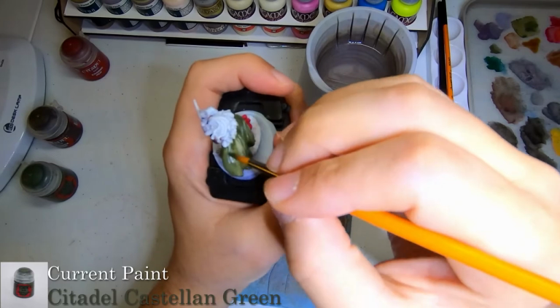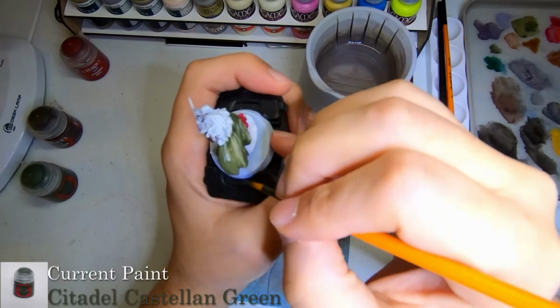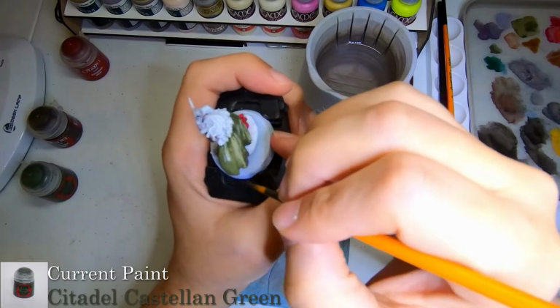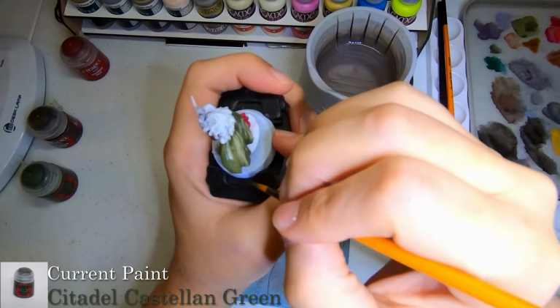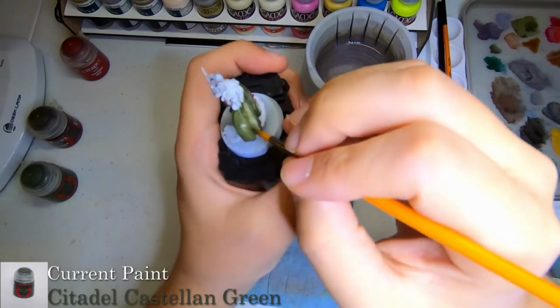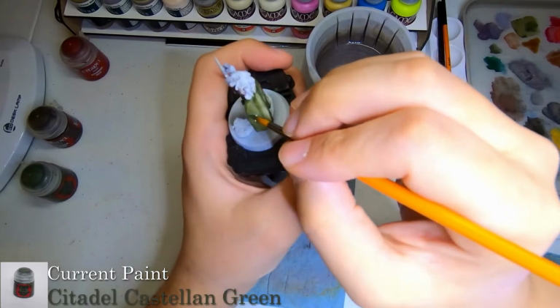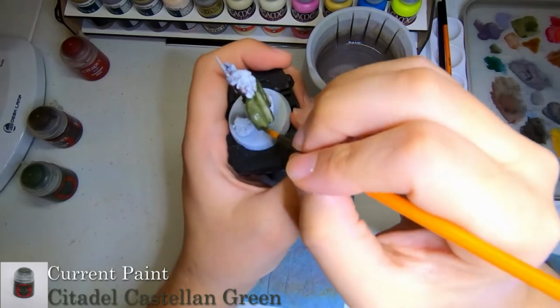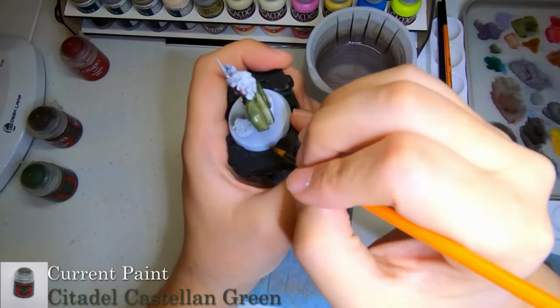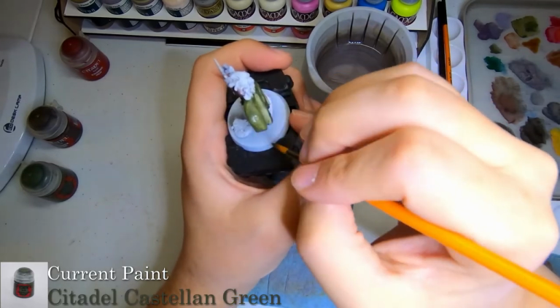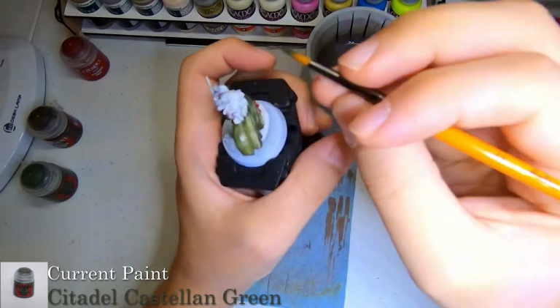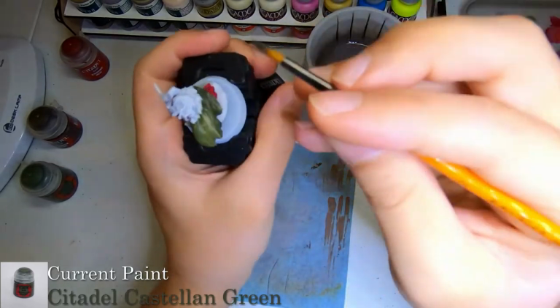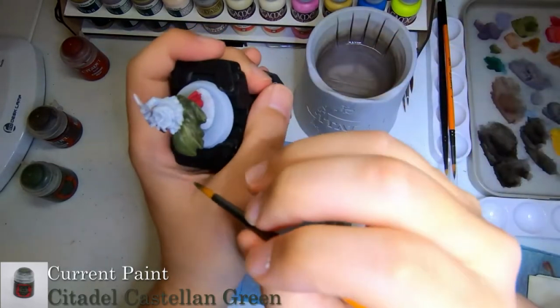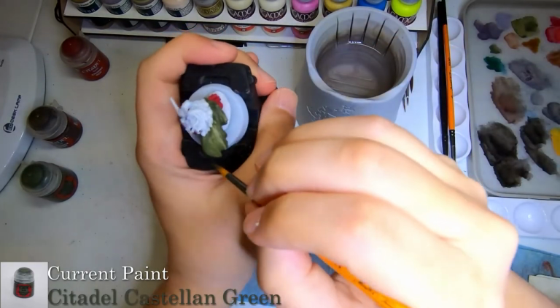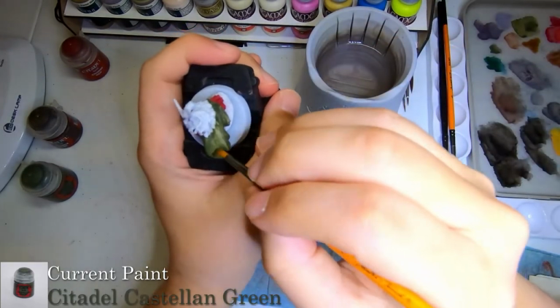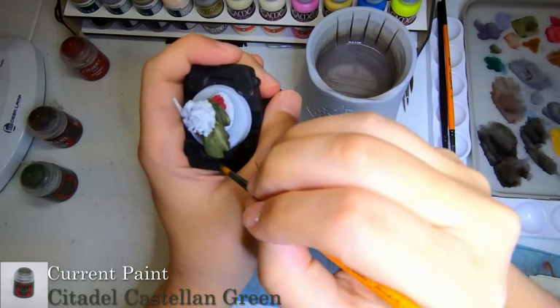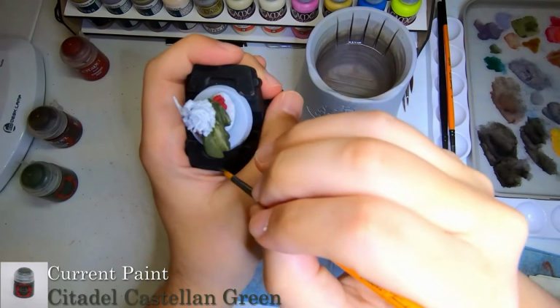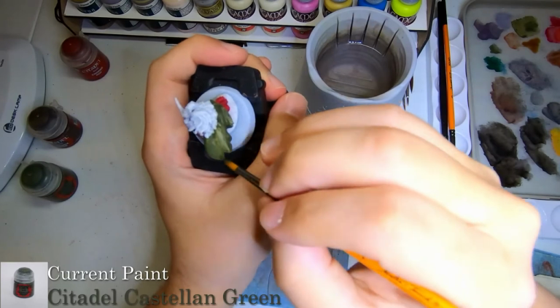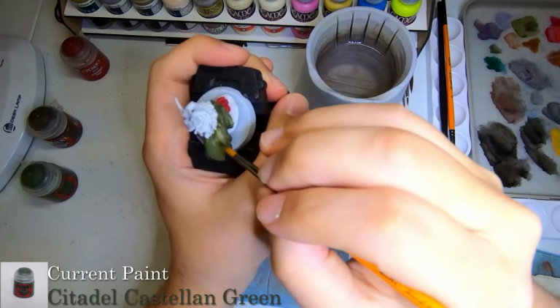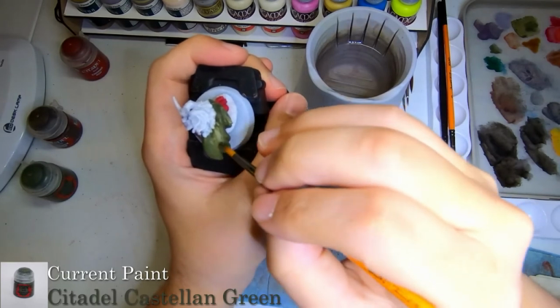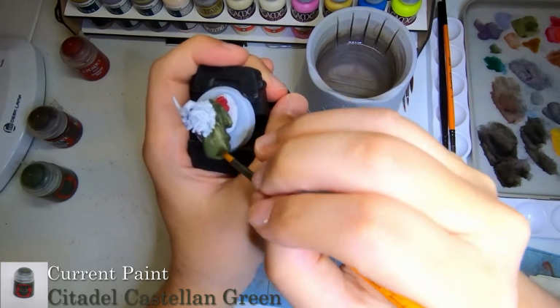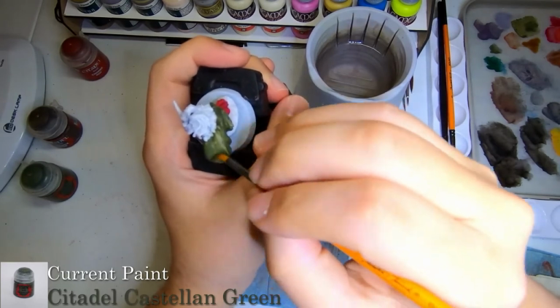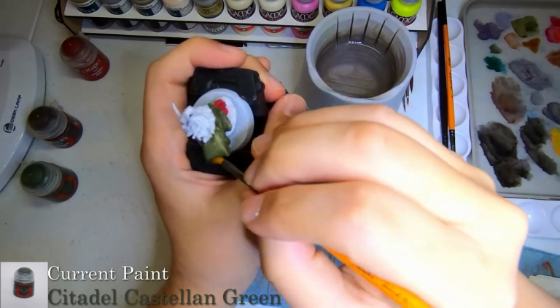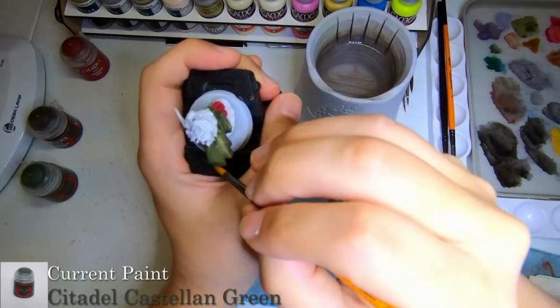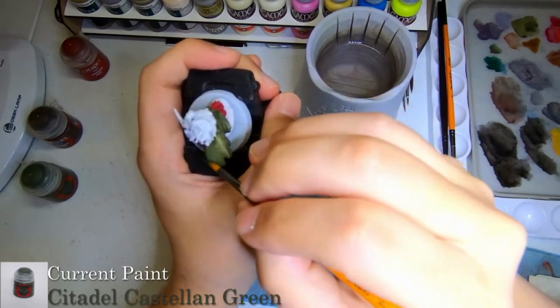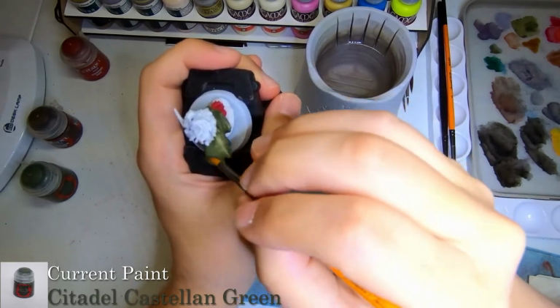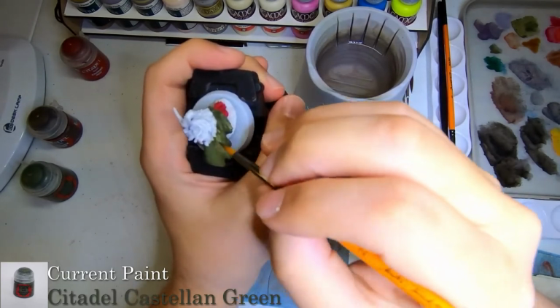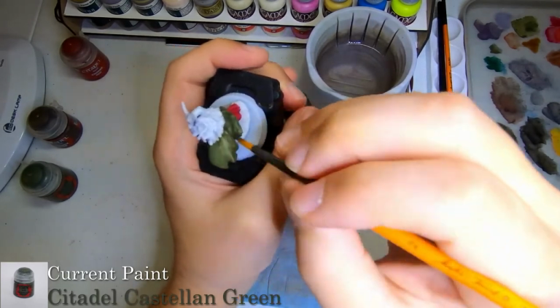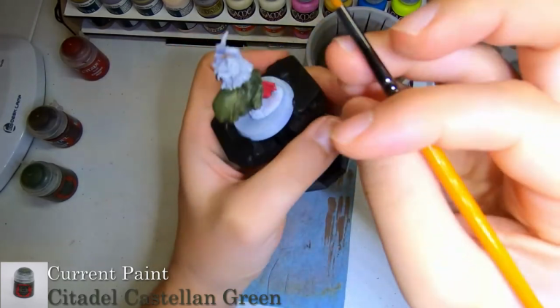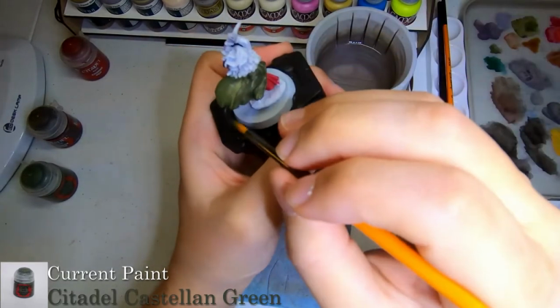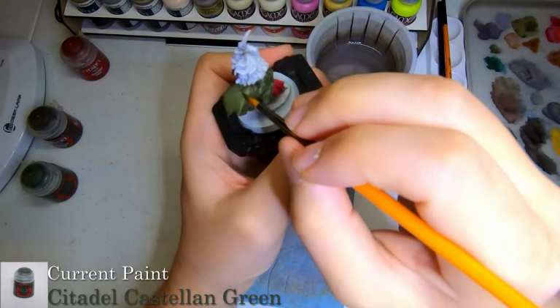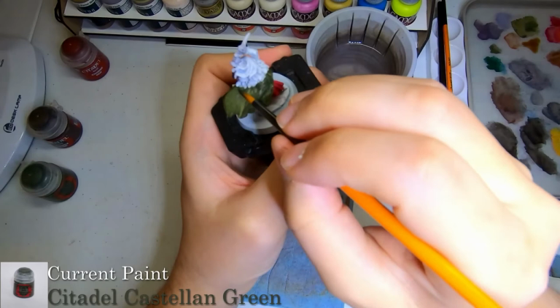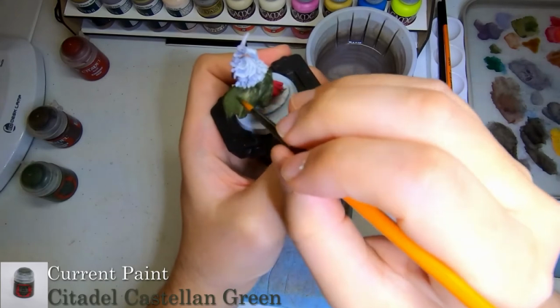So we'll go through fixing up the cloak with this green, and then we'll move on to having some fun afterwards.